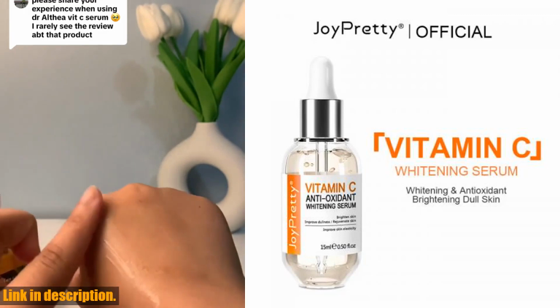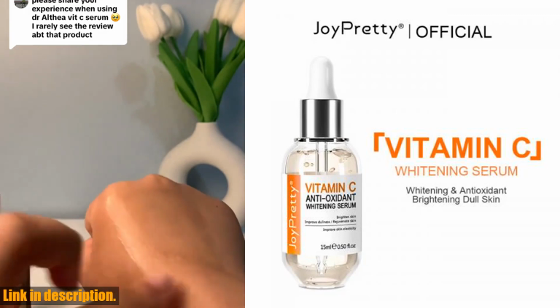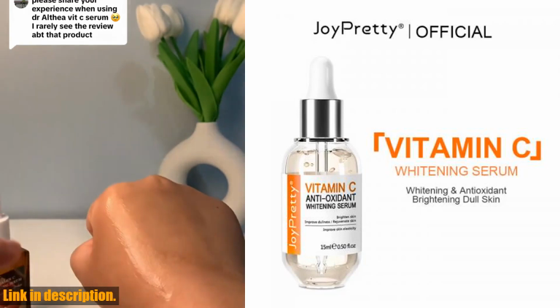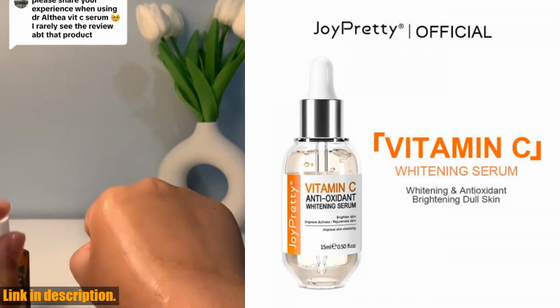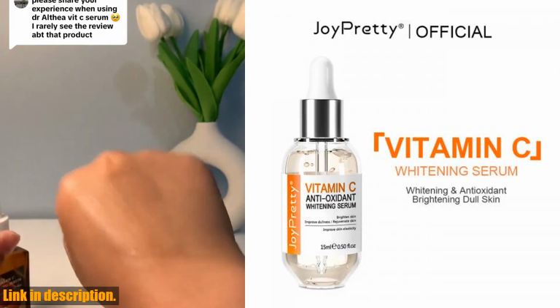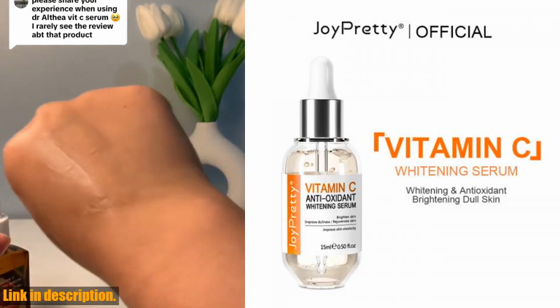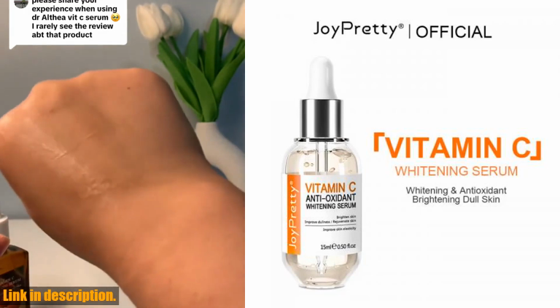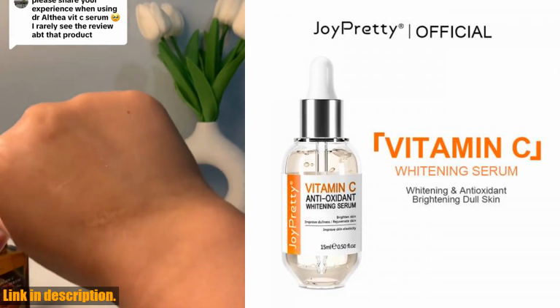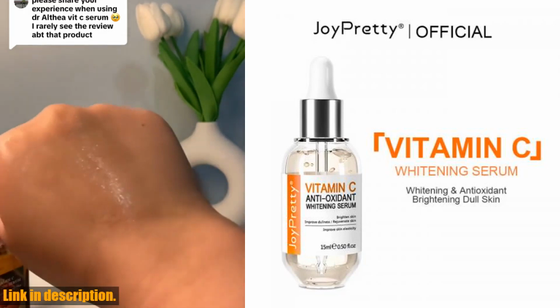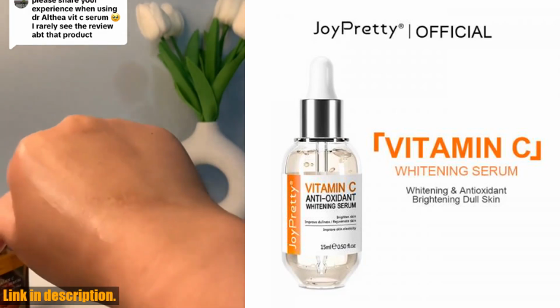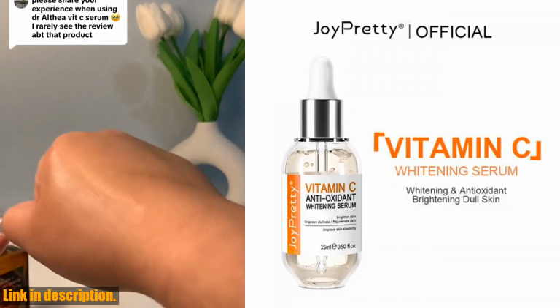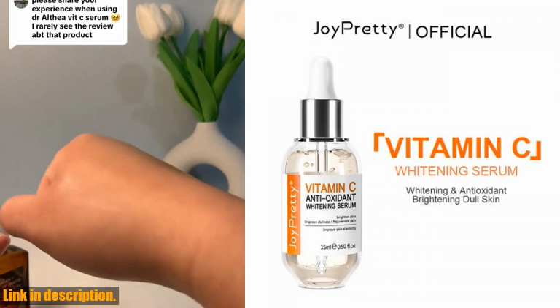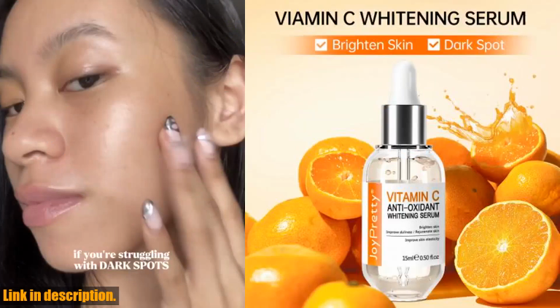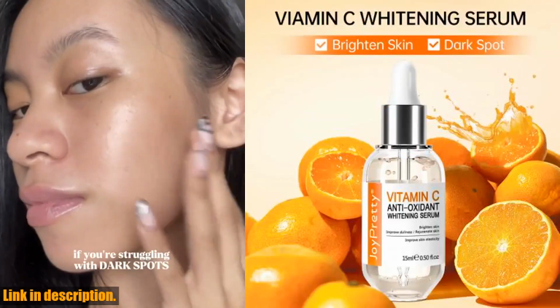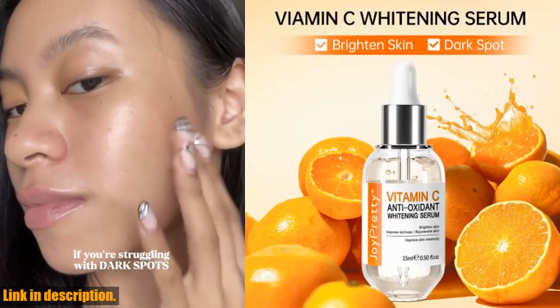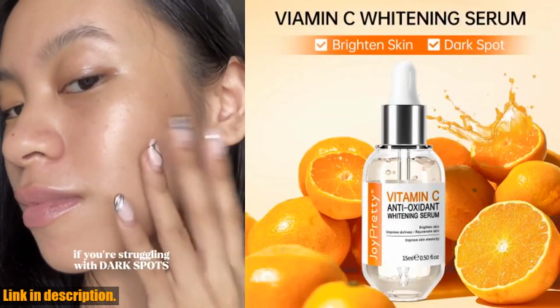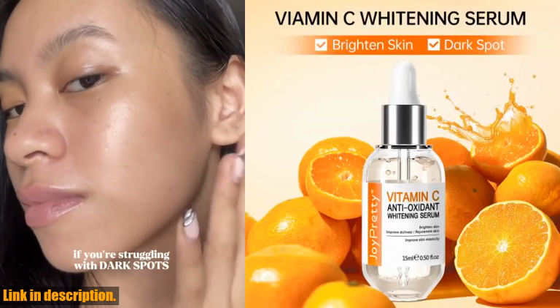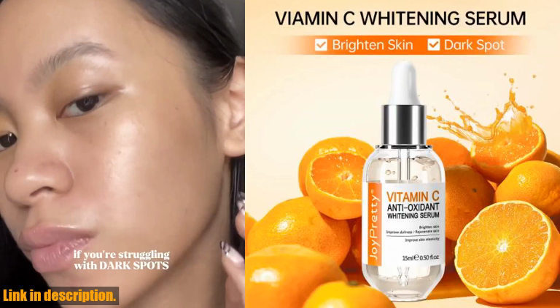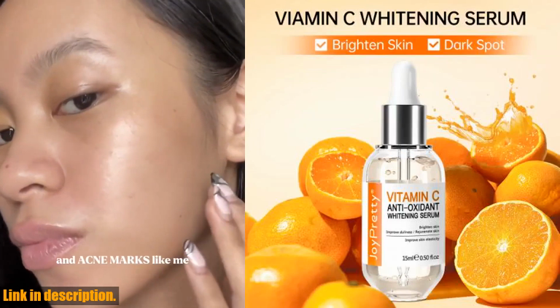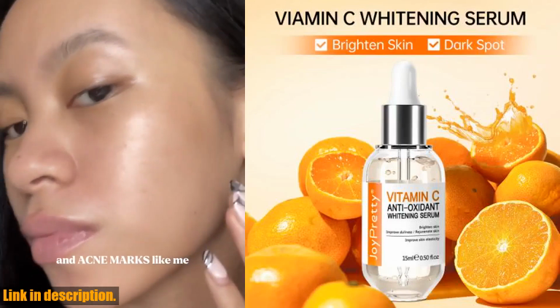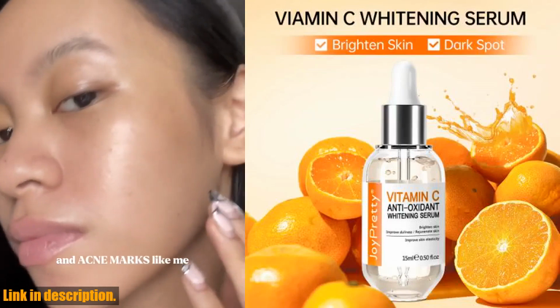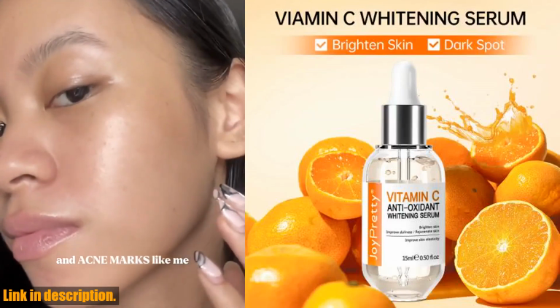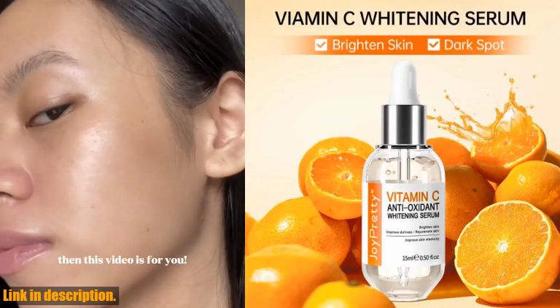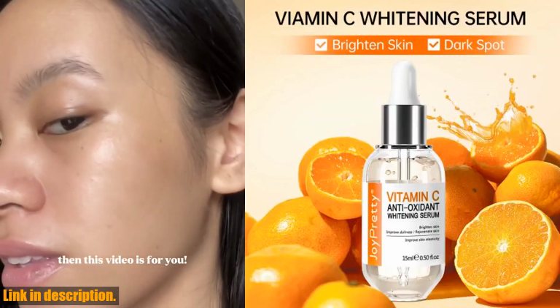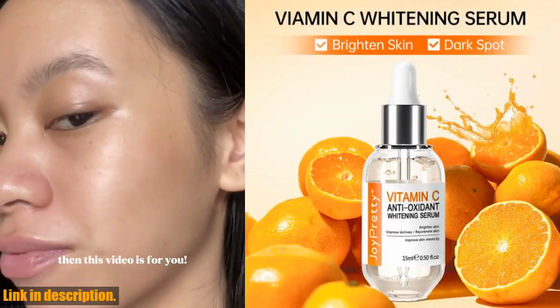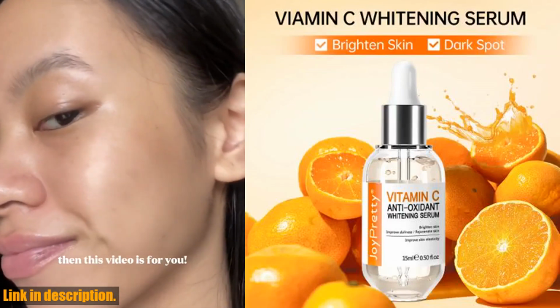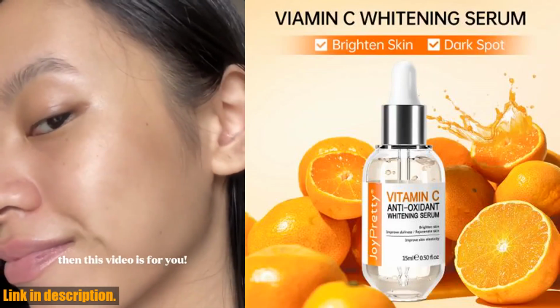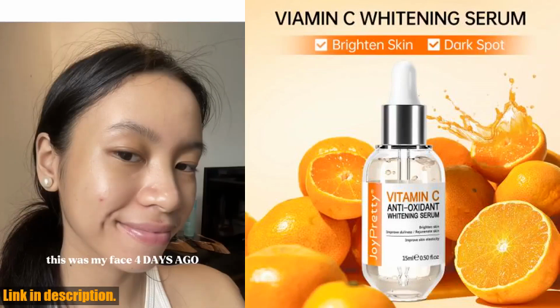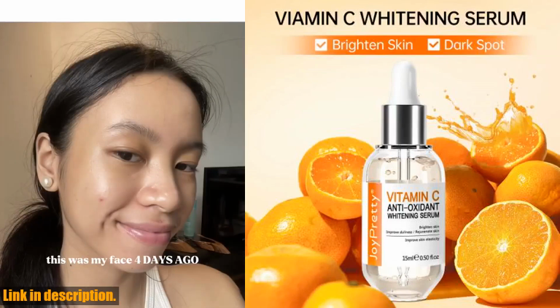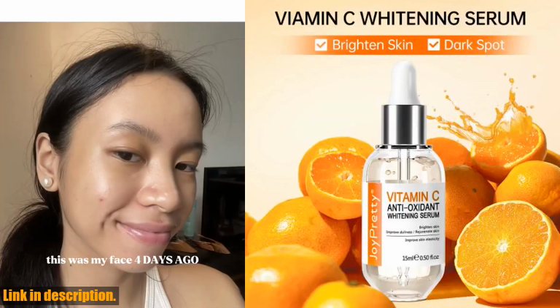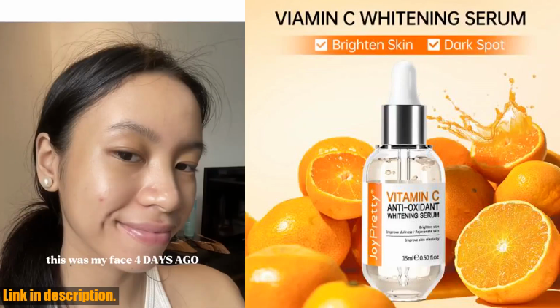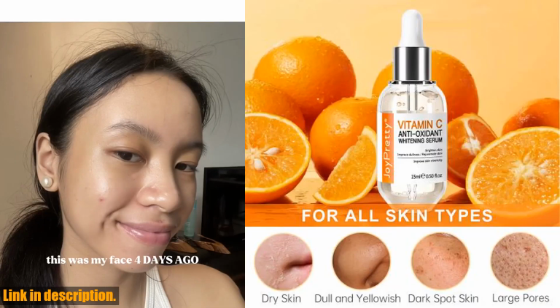So, not only will this serum brighten your skin and reduce UV damage, but it will also improve your skin's elasticity and overall texture.